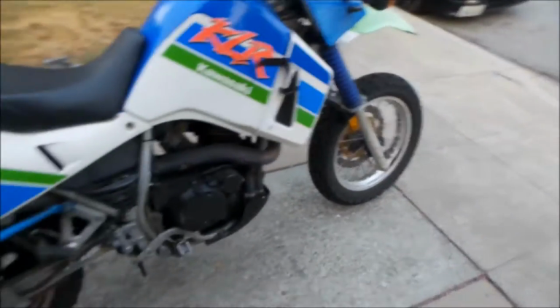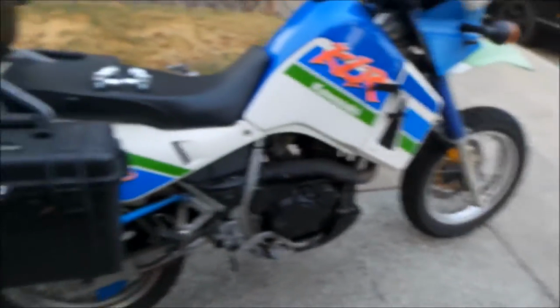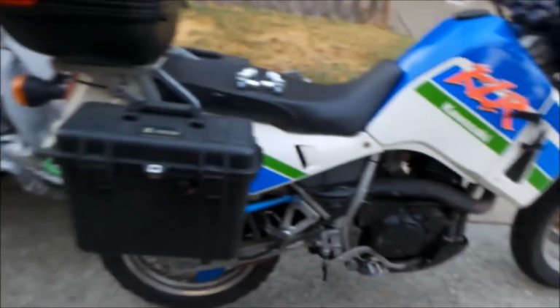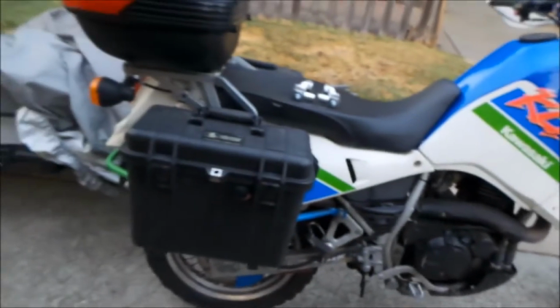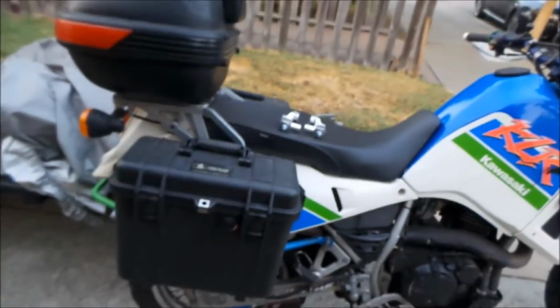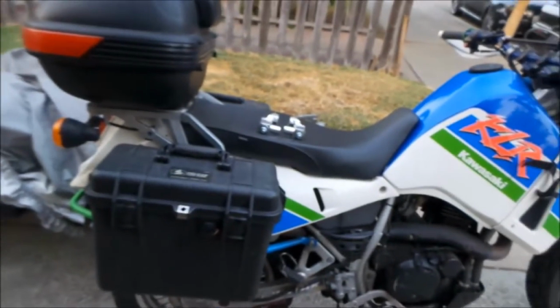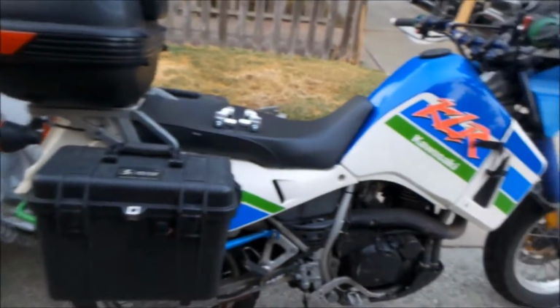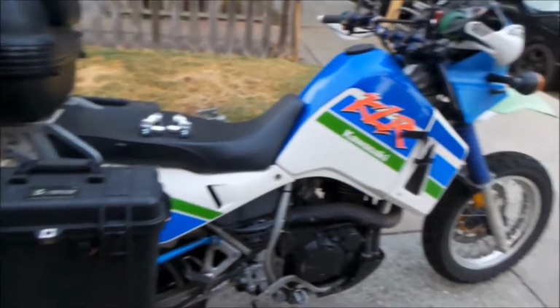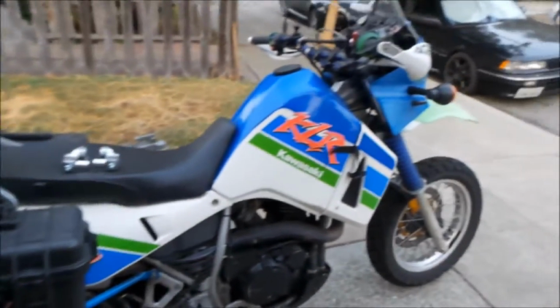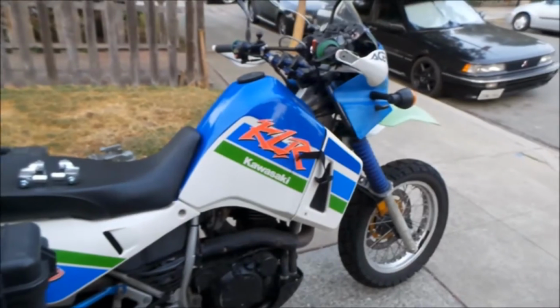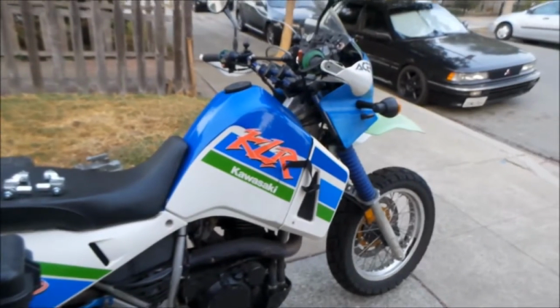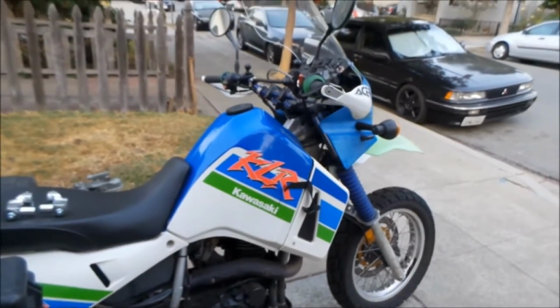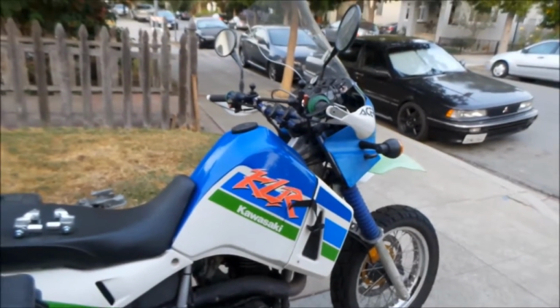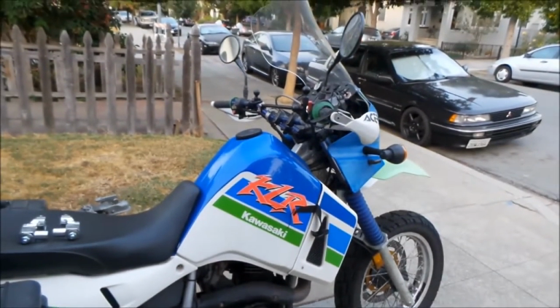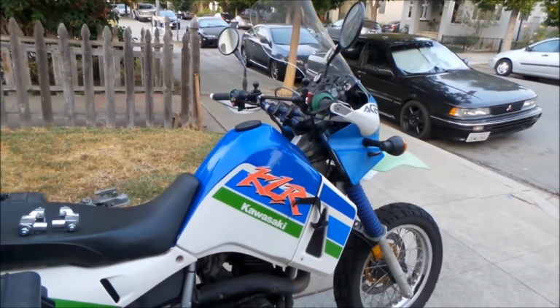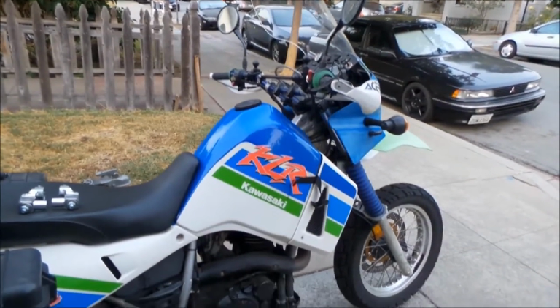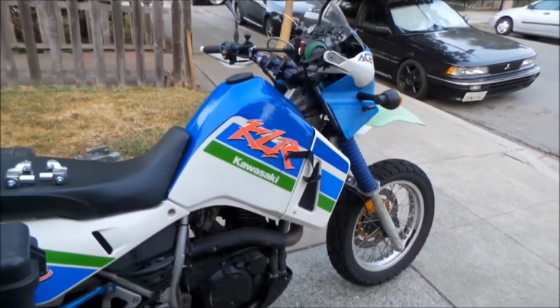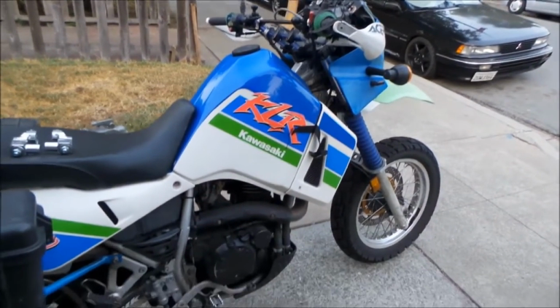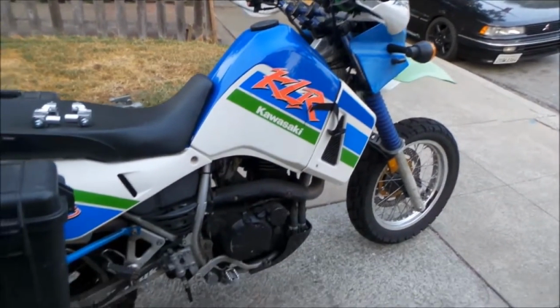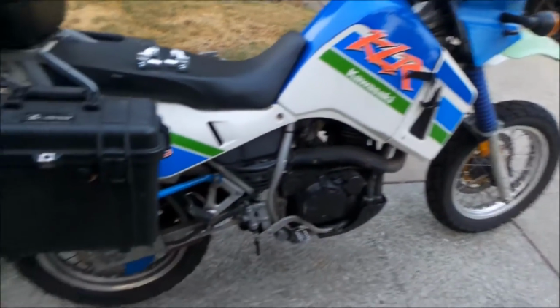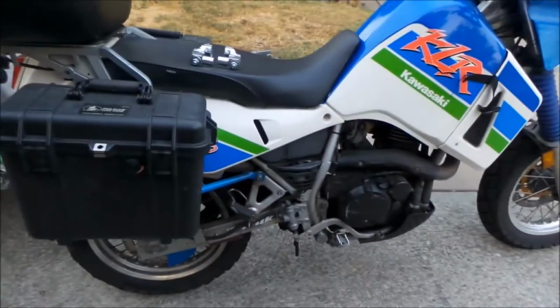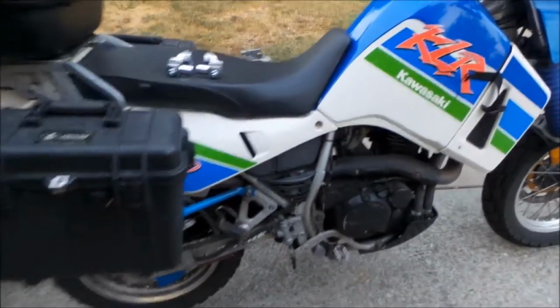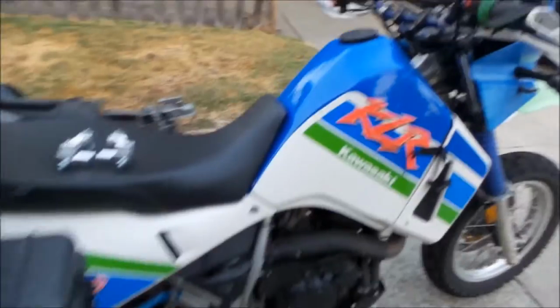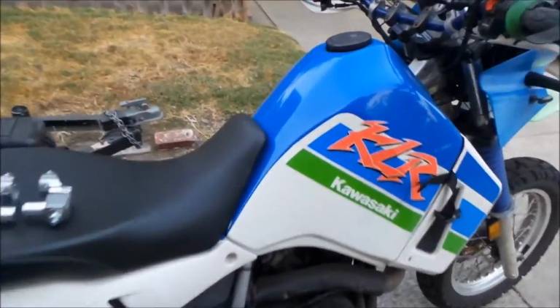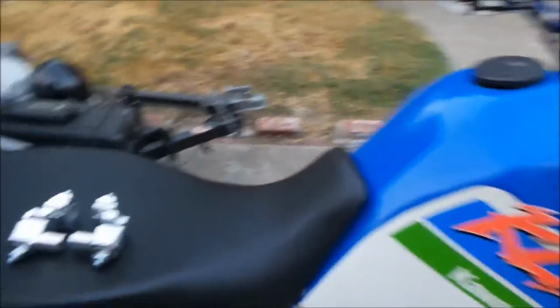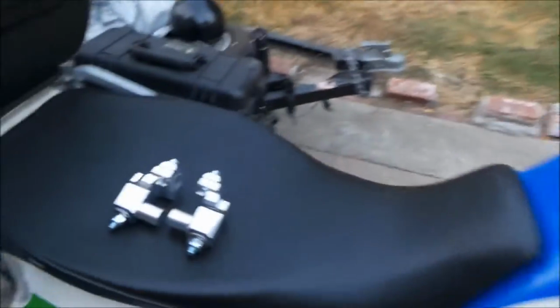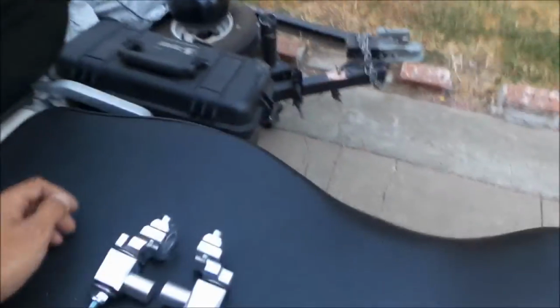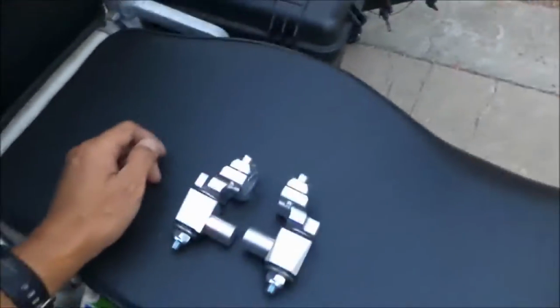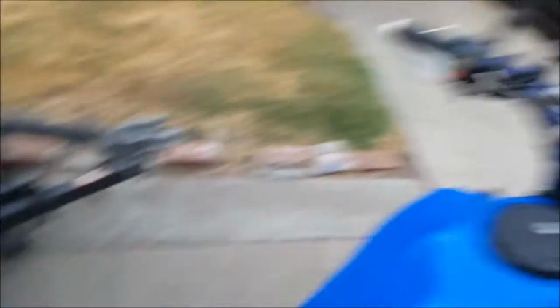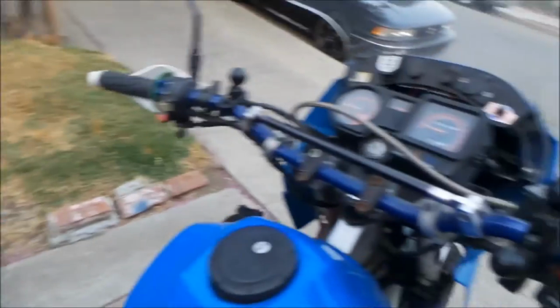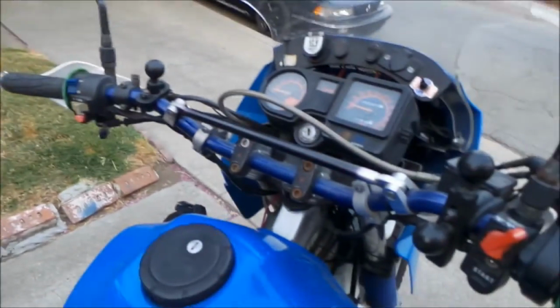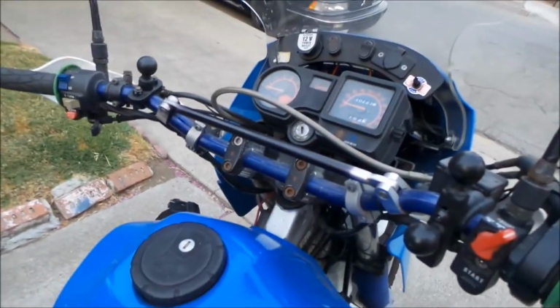If your bike vibrates a lot — if you got a KLR and it vibrates a lot — you better go check up on that doohickey. It's kind of some work to get to, but it's okay.